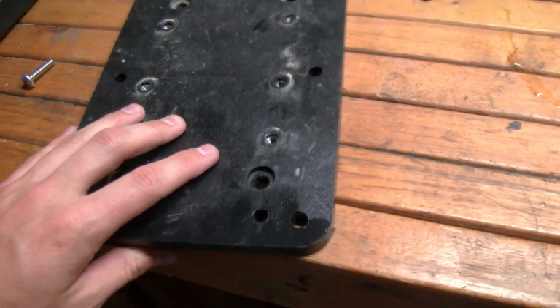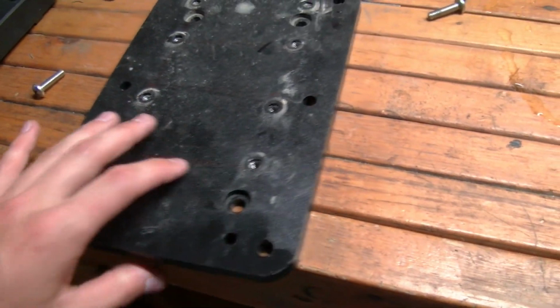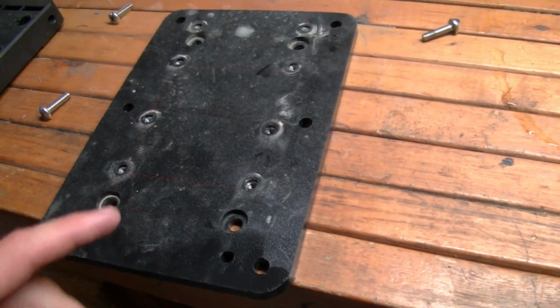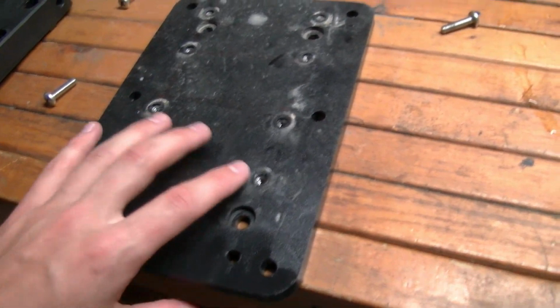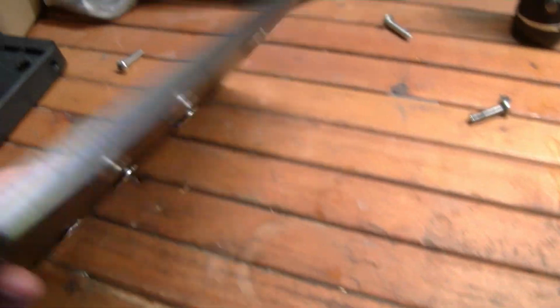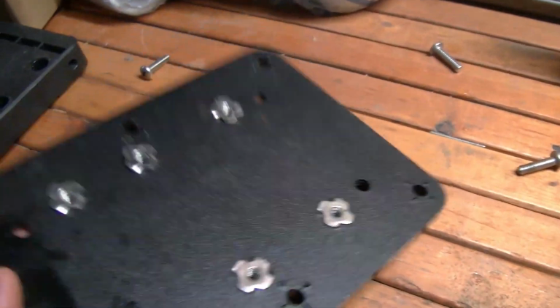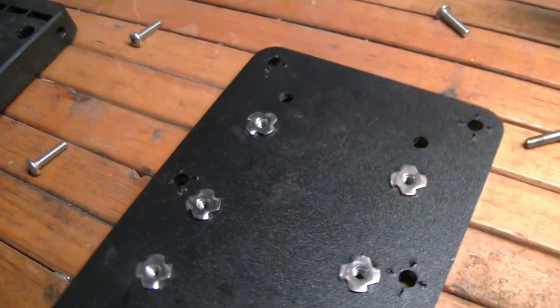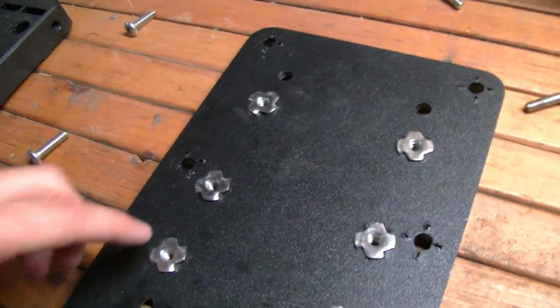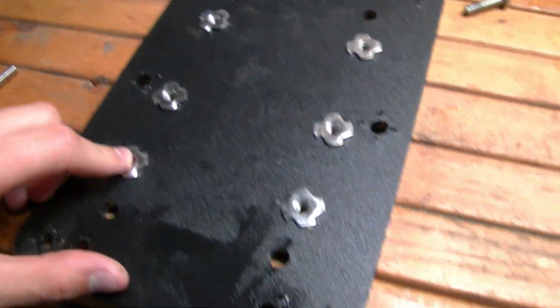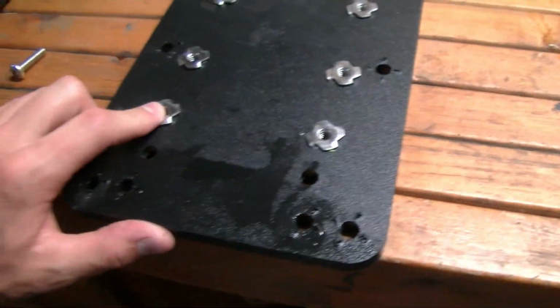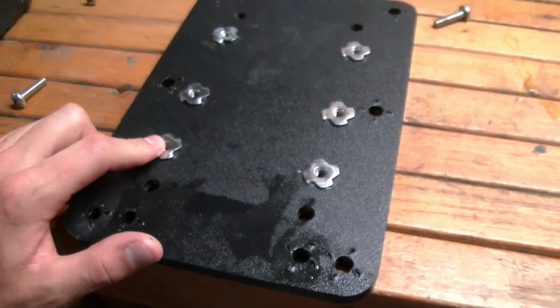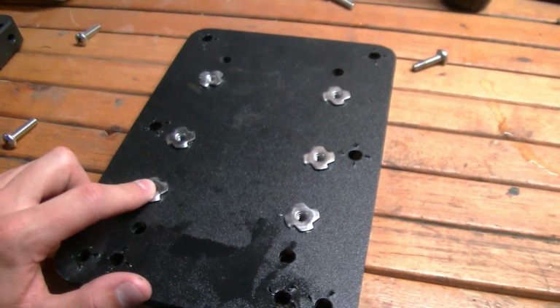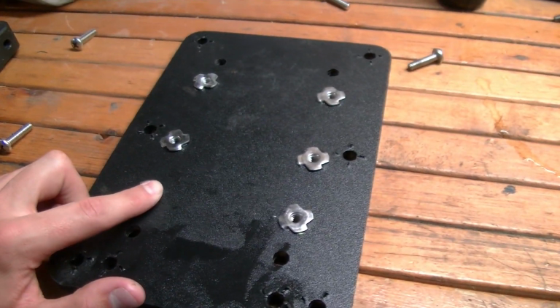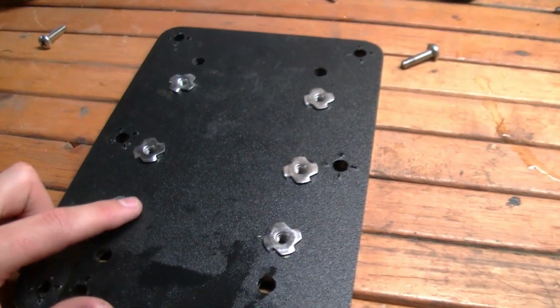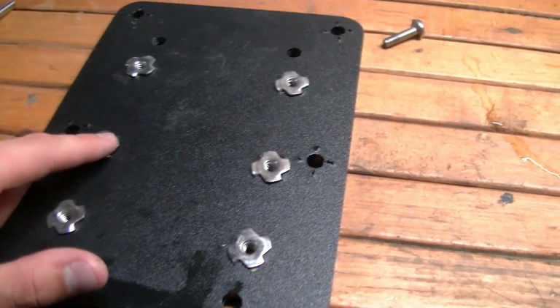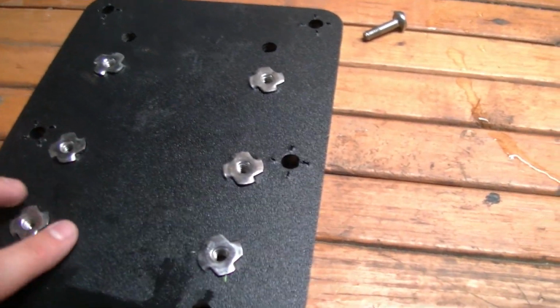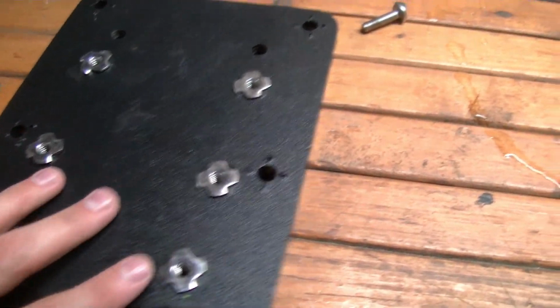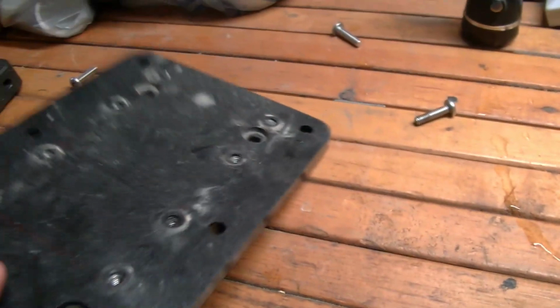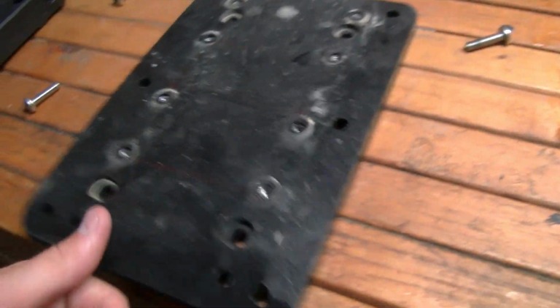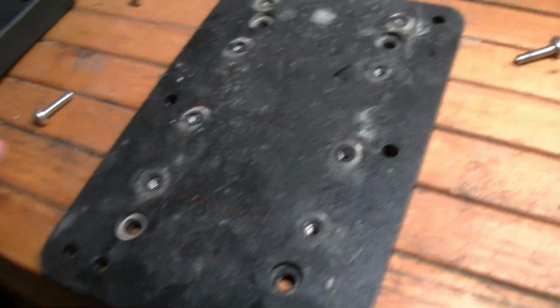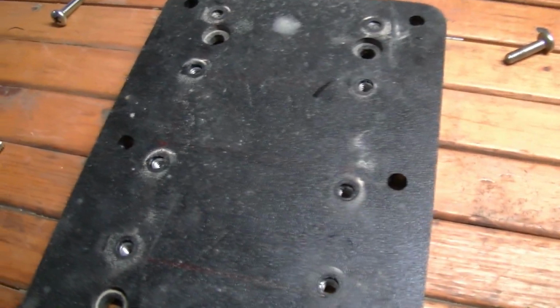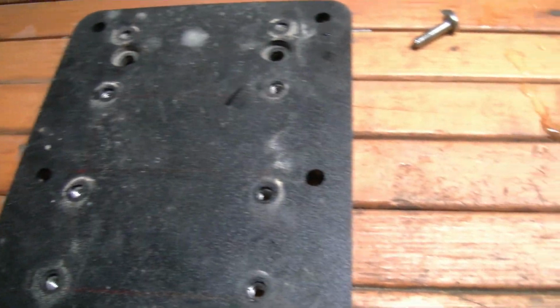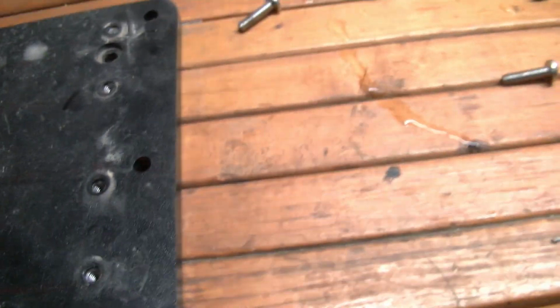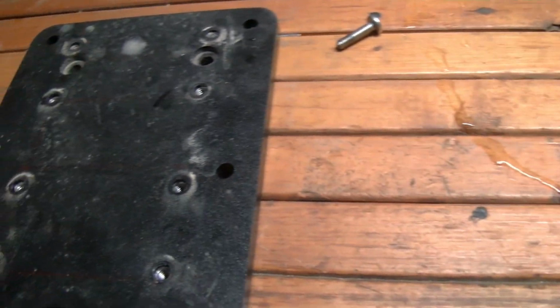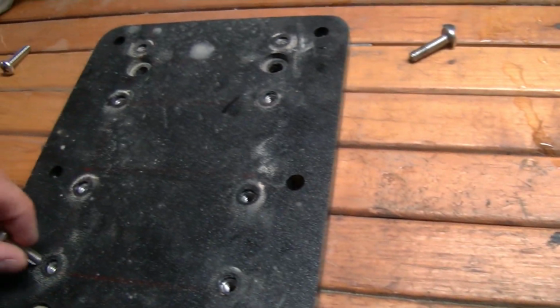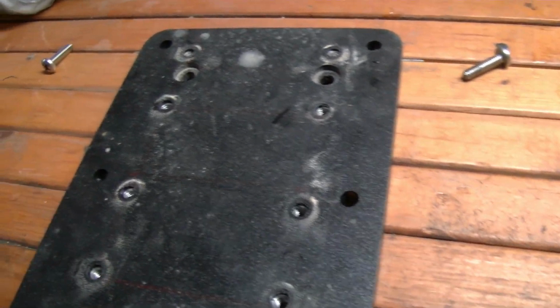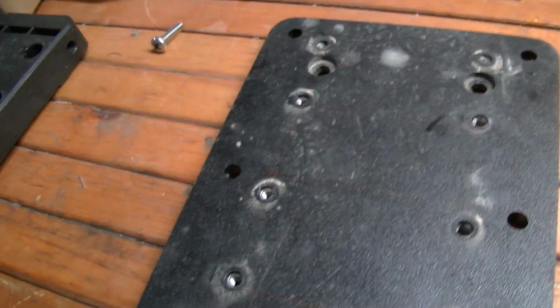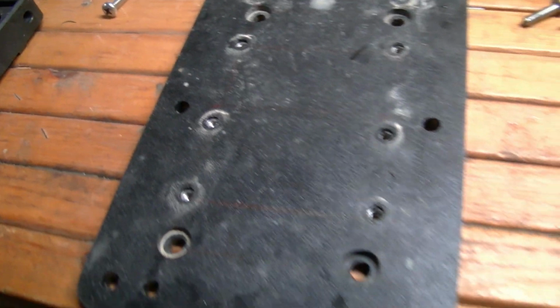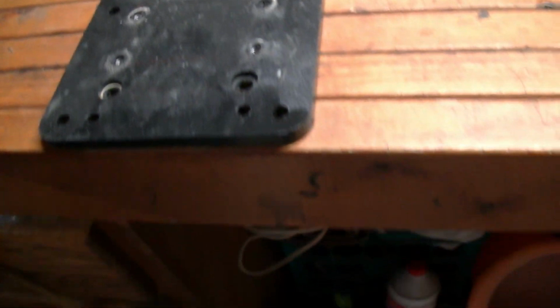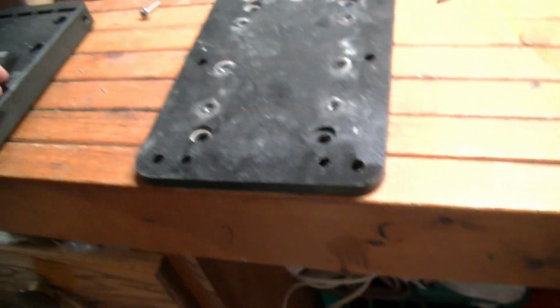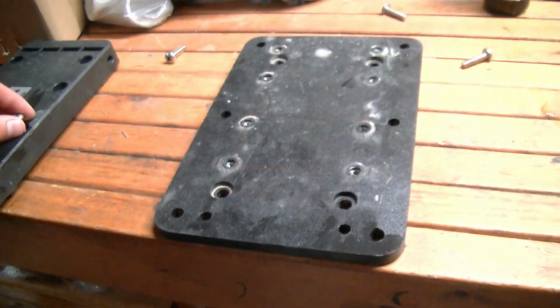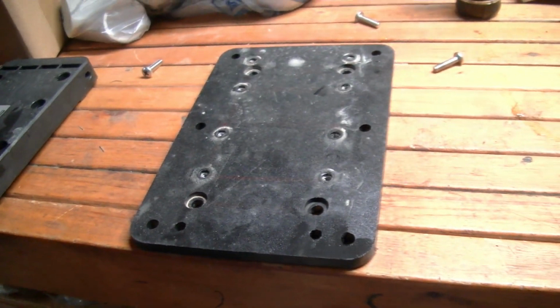After I did that, I was able to just hammer the threads back in, which allowed me to bolt it back together with the Haswing Quick Release mount on.